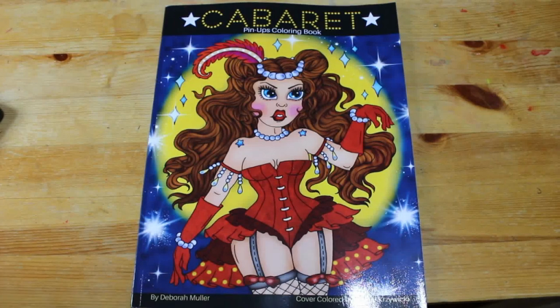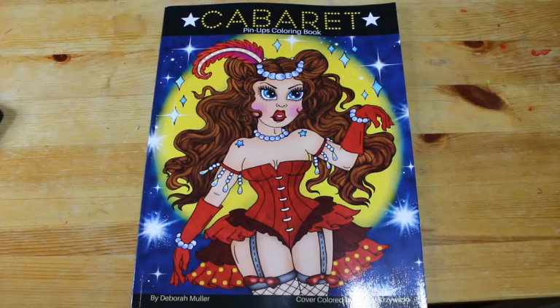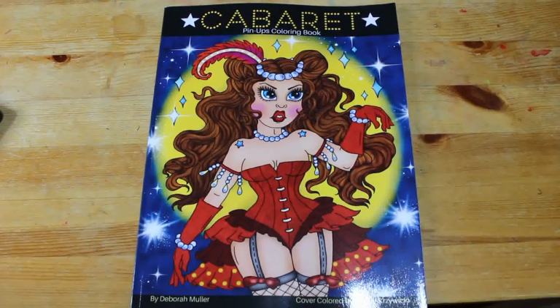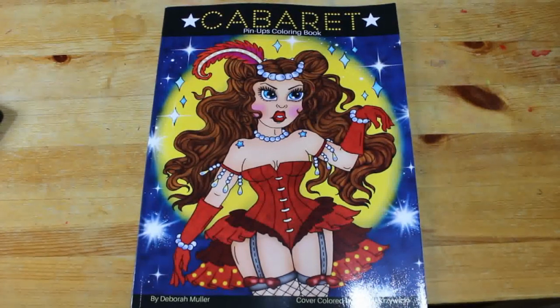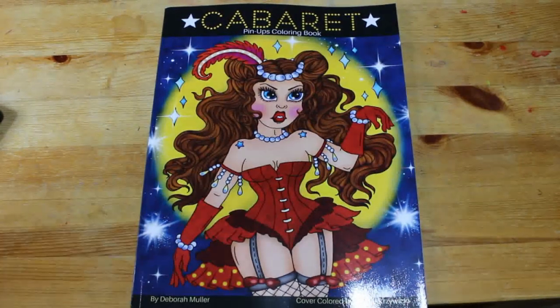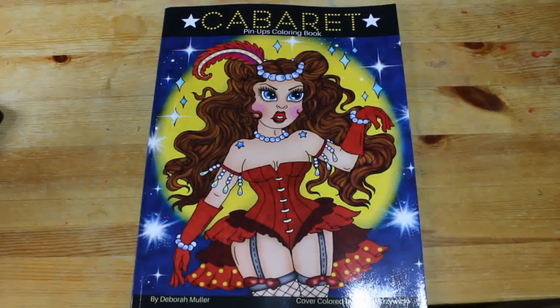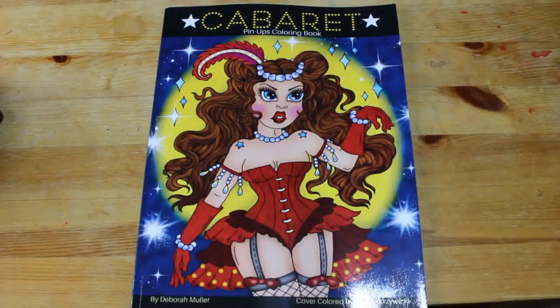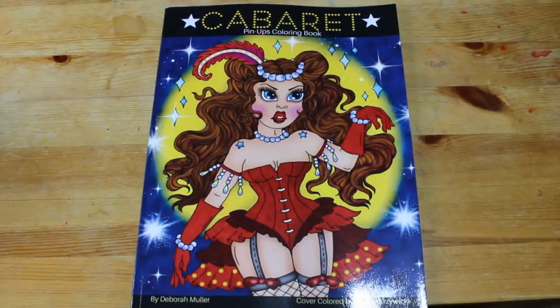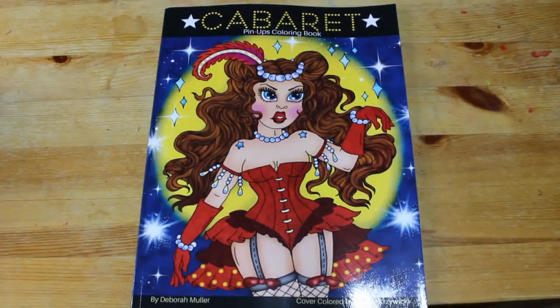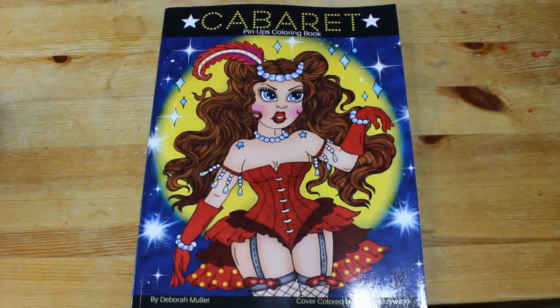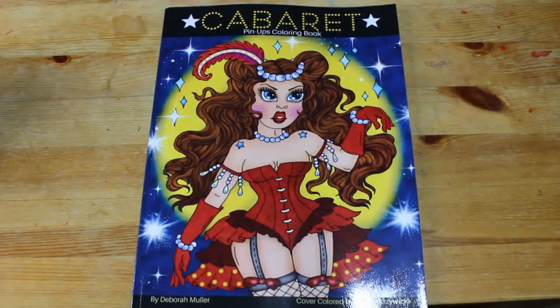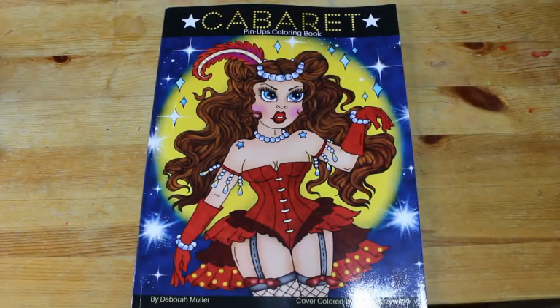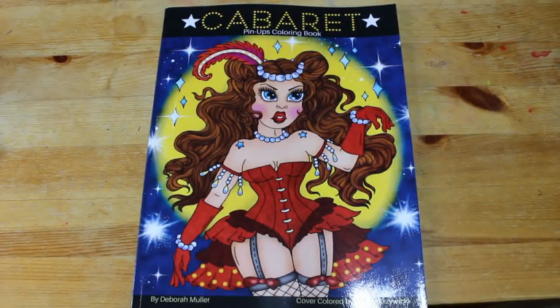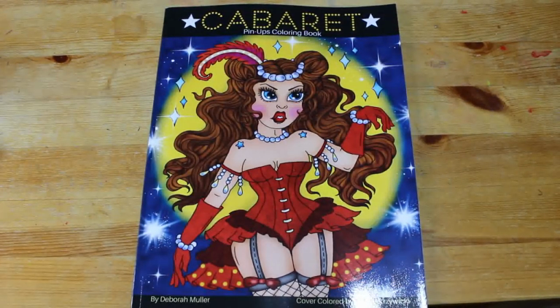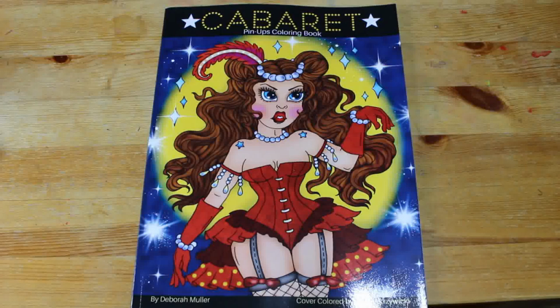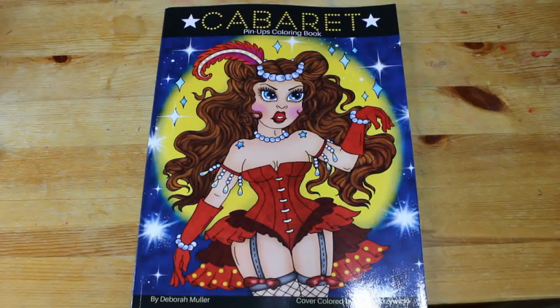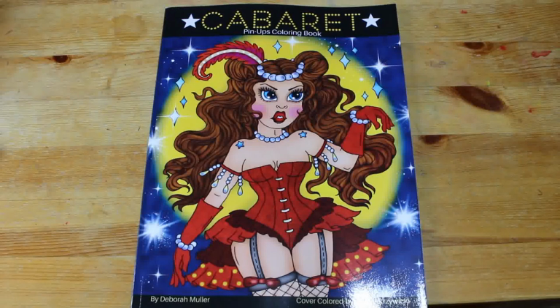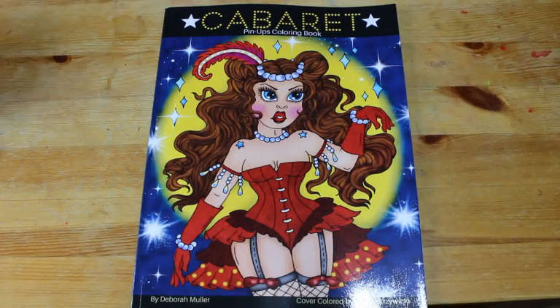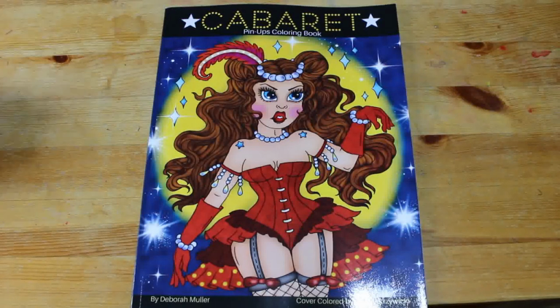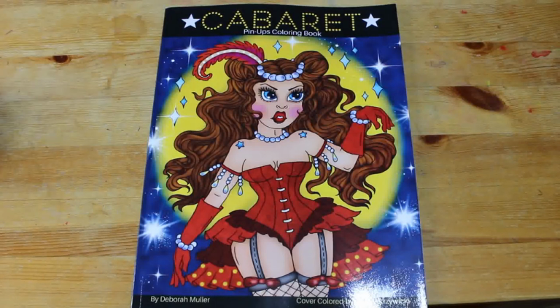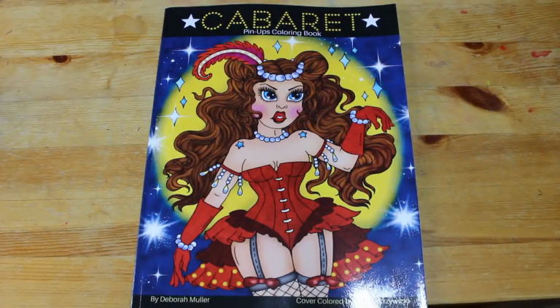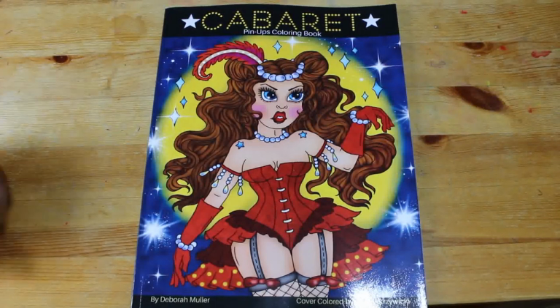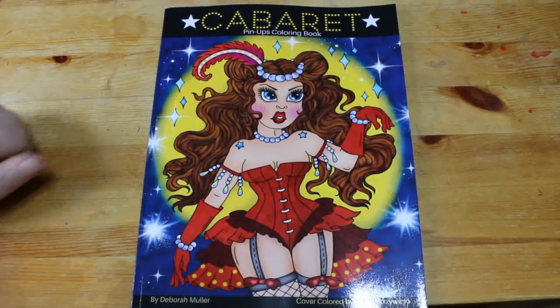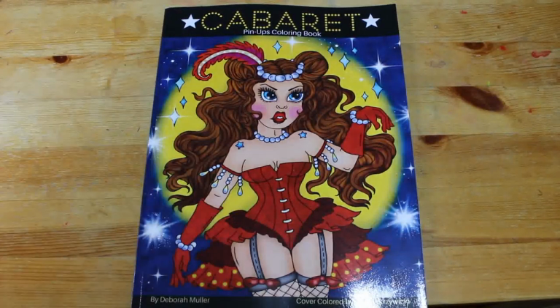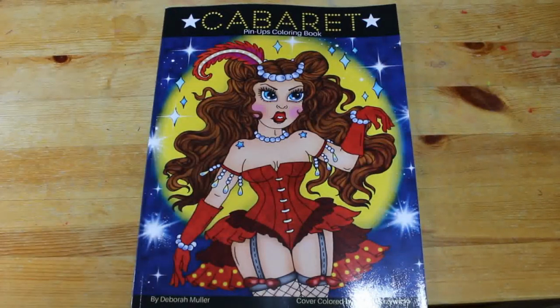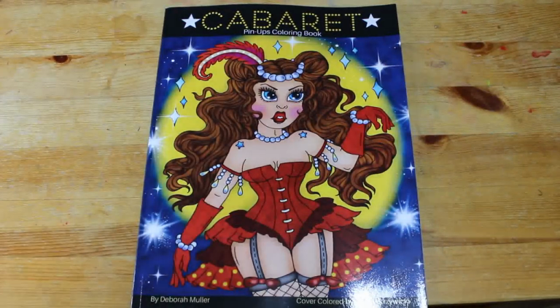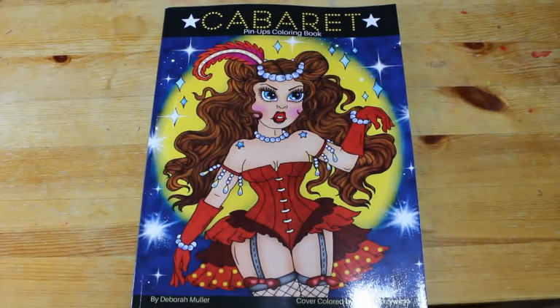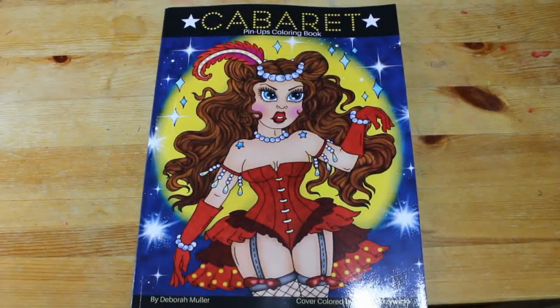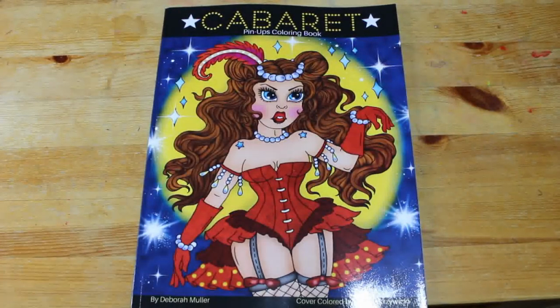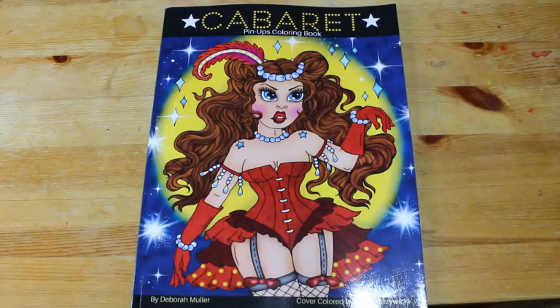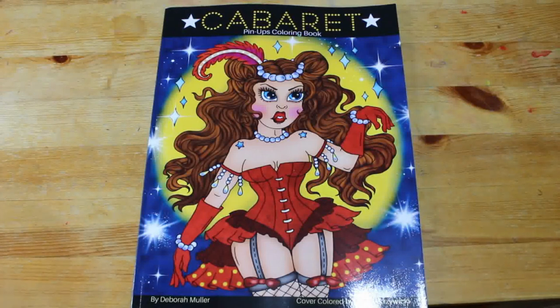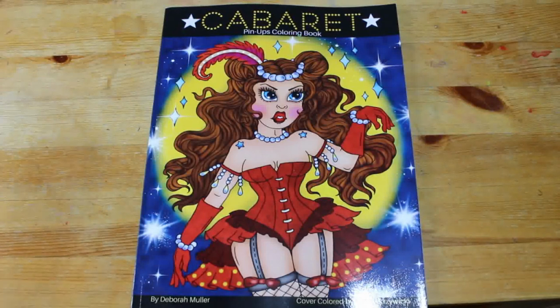Hello everybody, welcome back to the channel — if you've been here before, thank you, and if not, I hope you'll come back again. Today I'm going to do a flip-through of Deborah Muller's Cabaret Pinup coloring book.